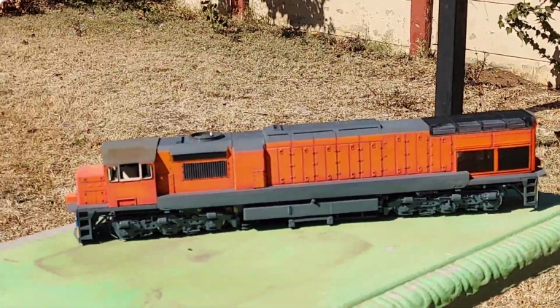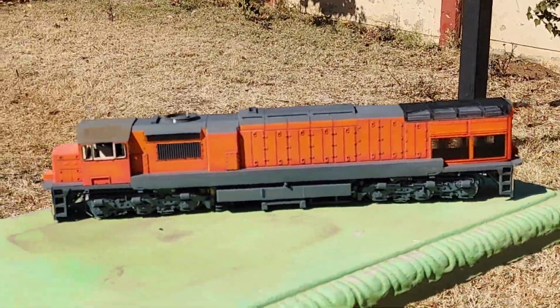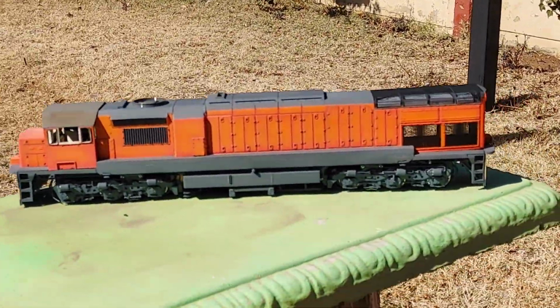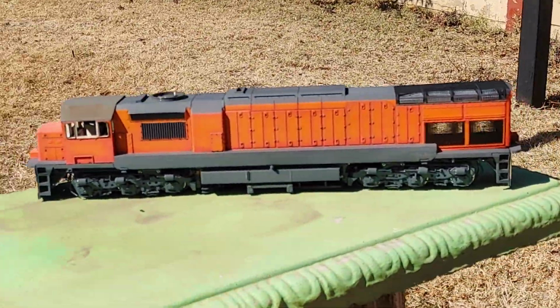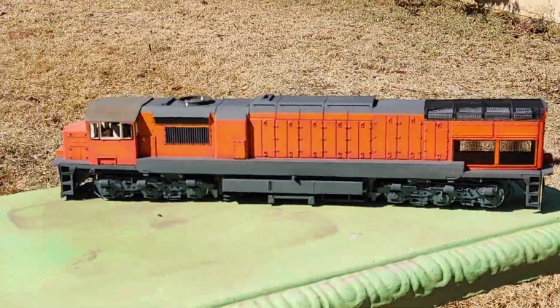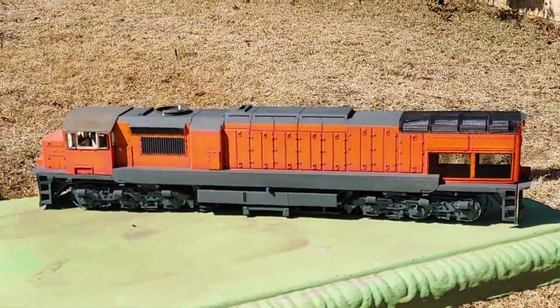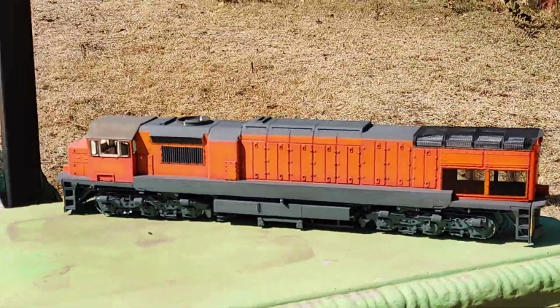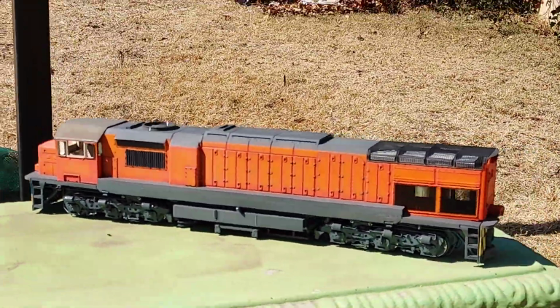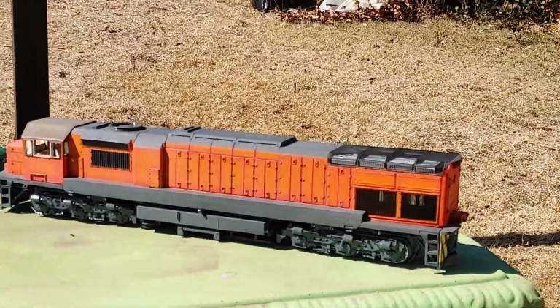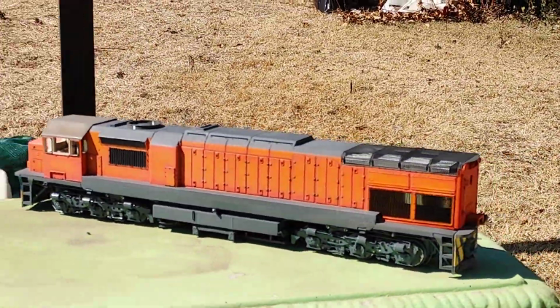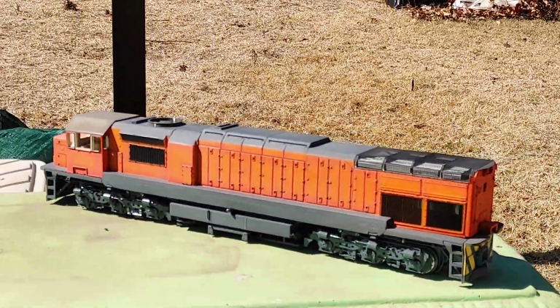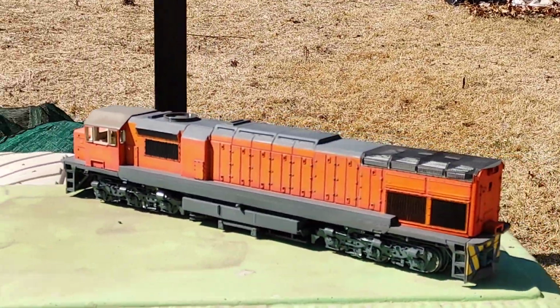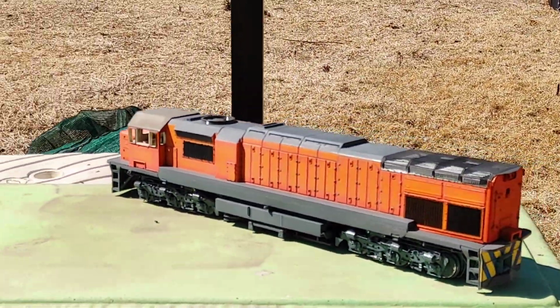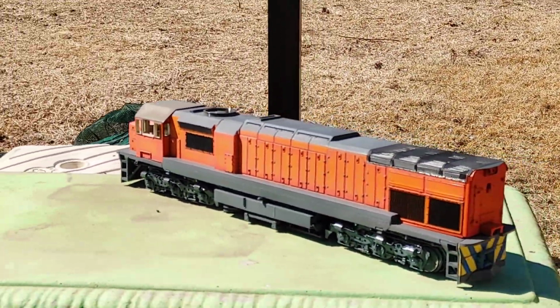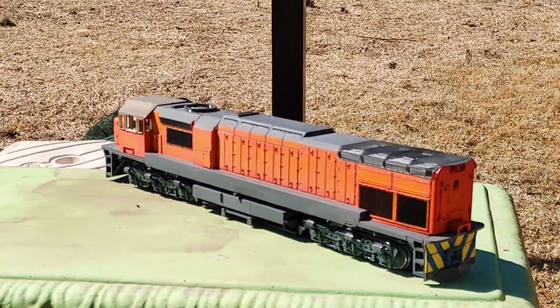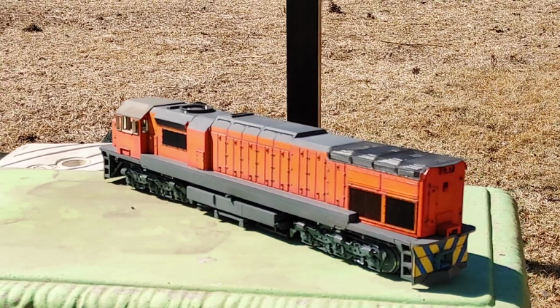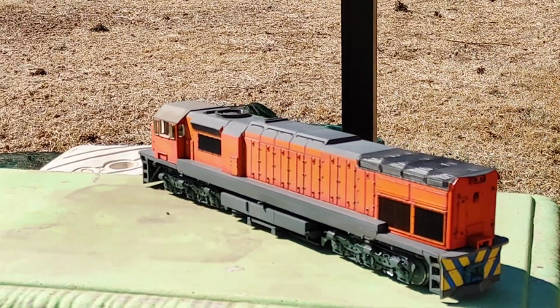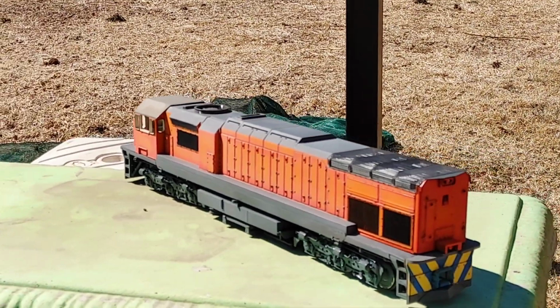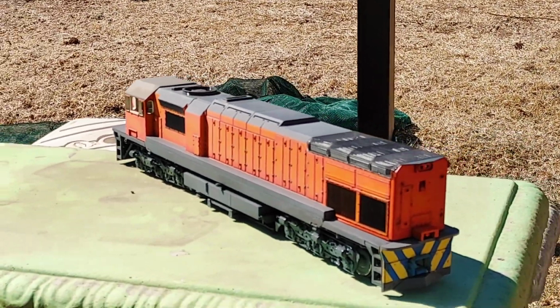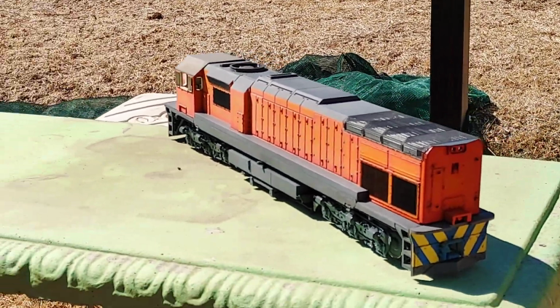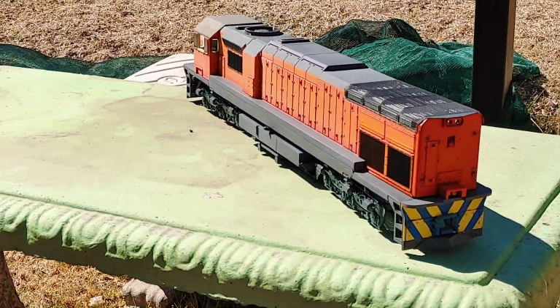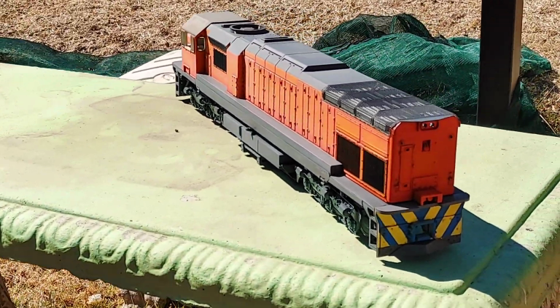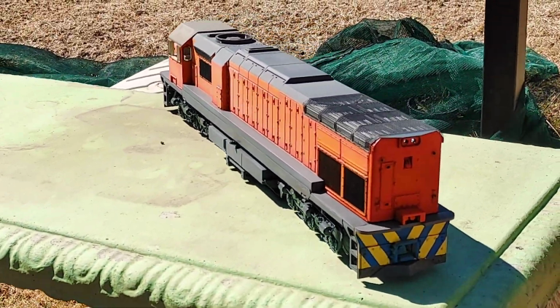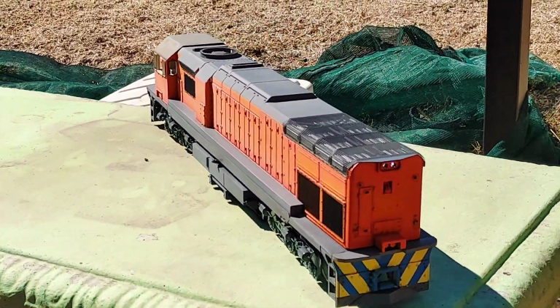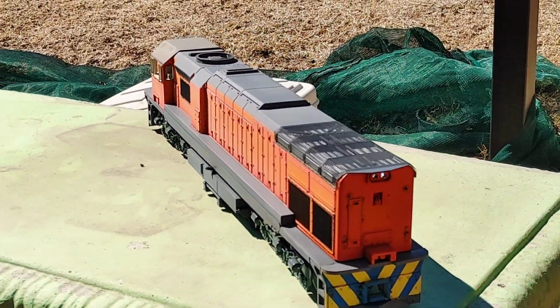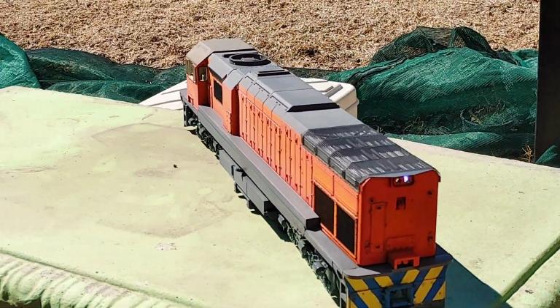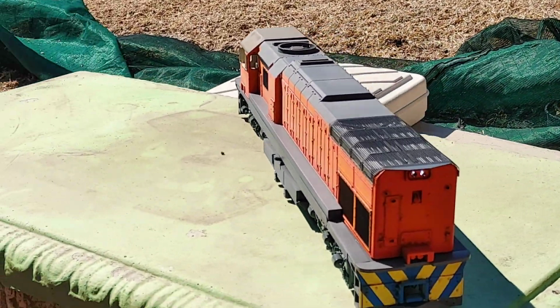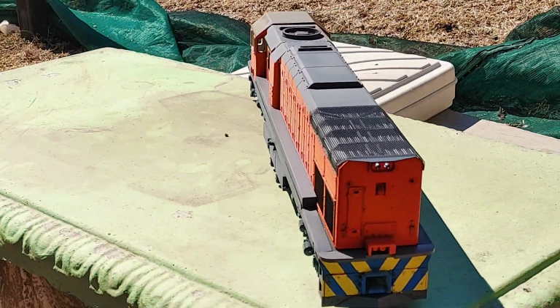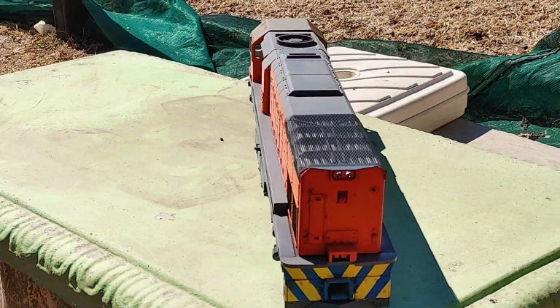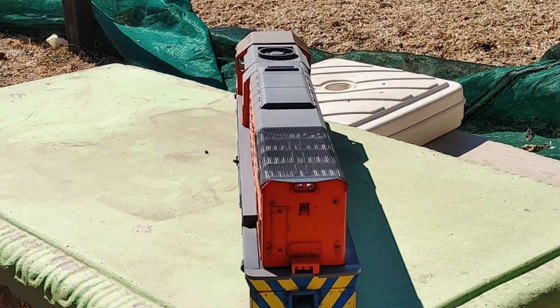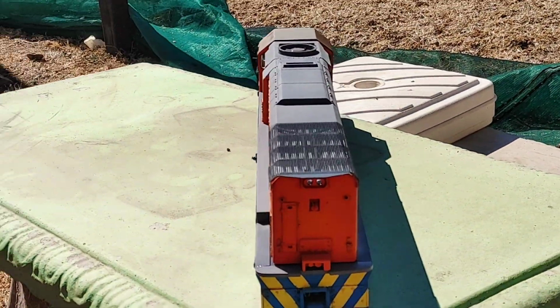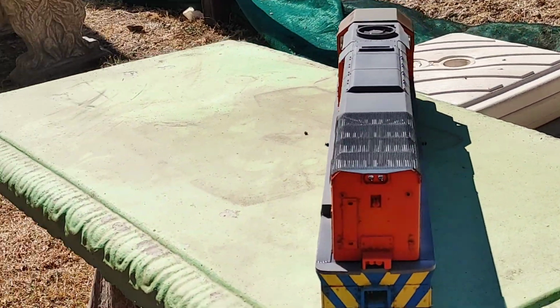Look at that — pretty, eh? Very, very pretty loco.